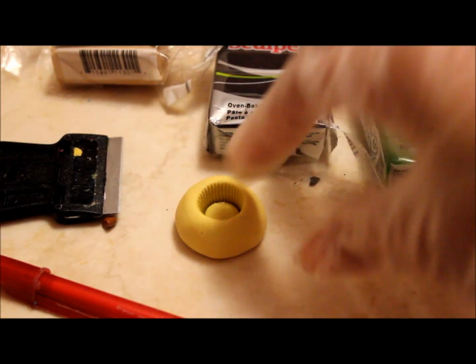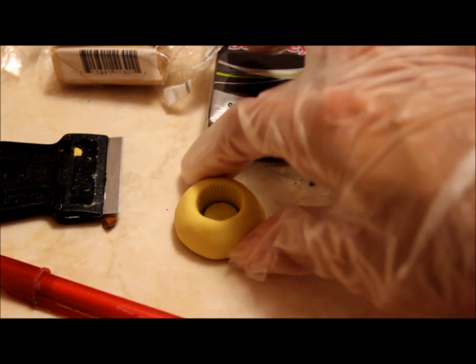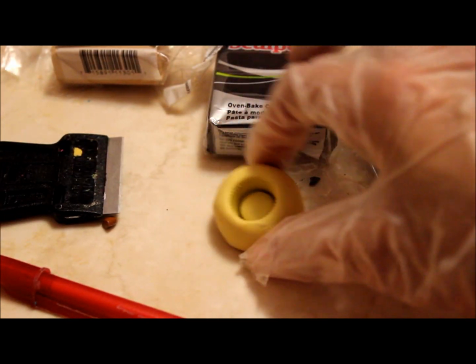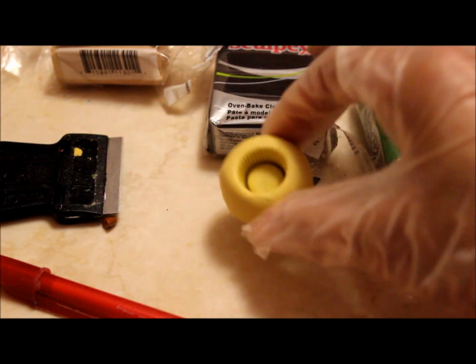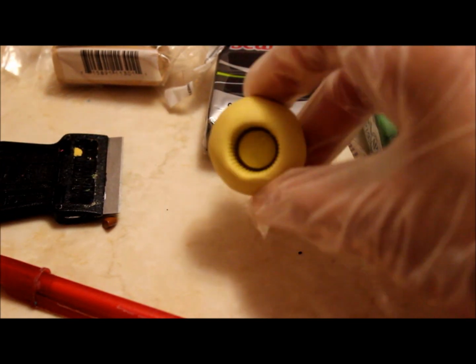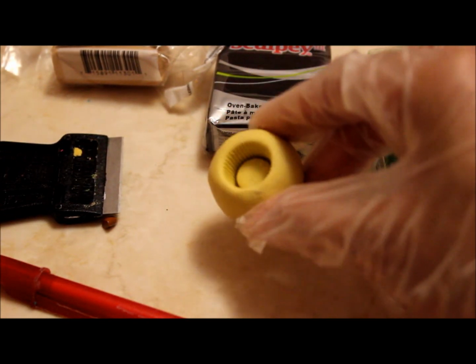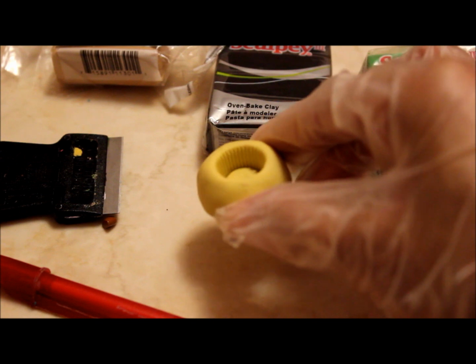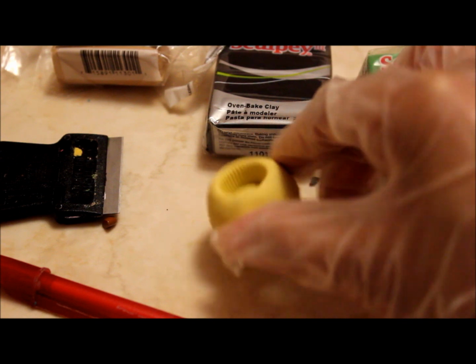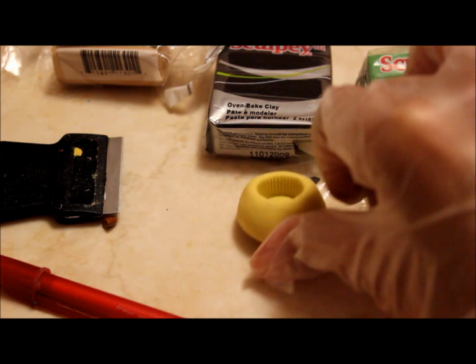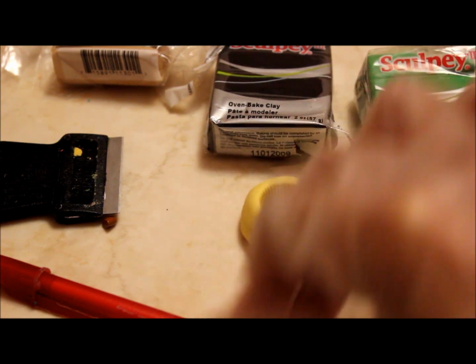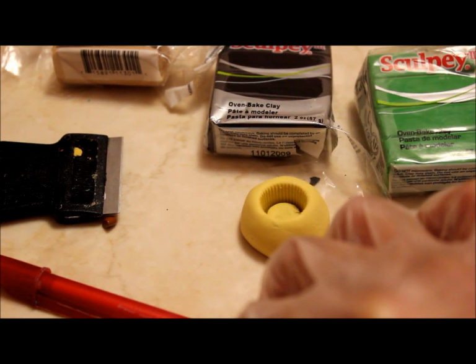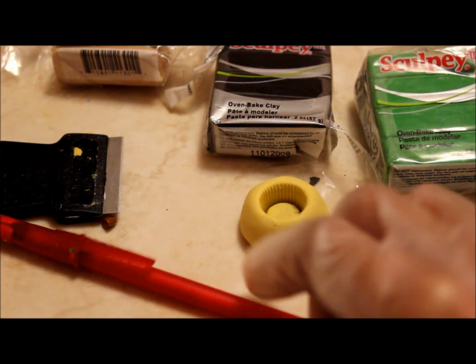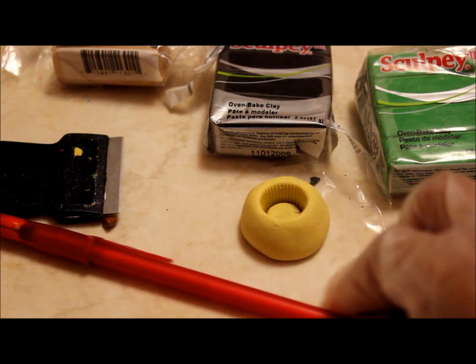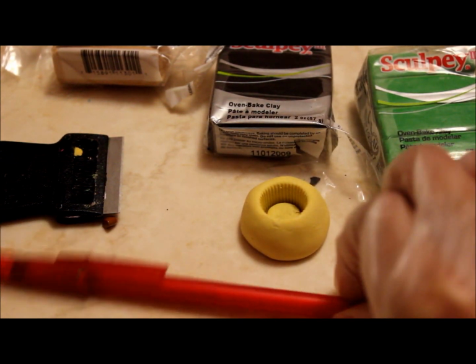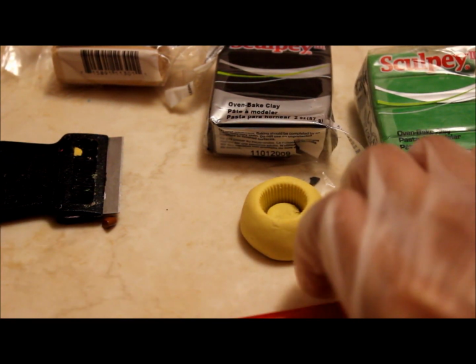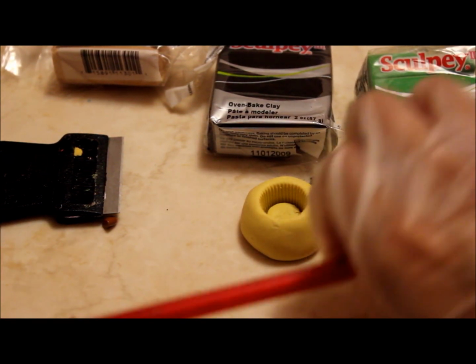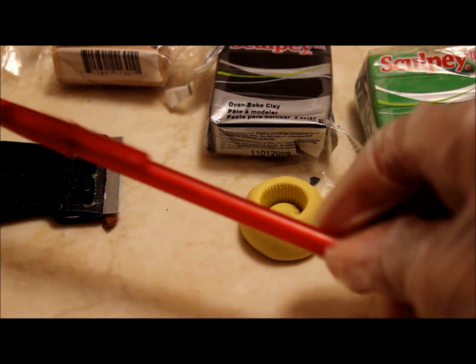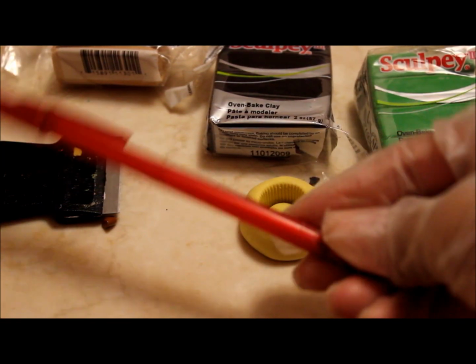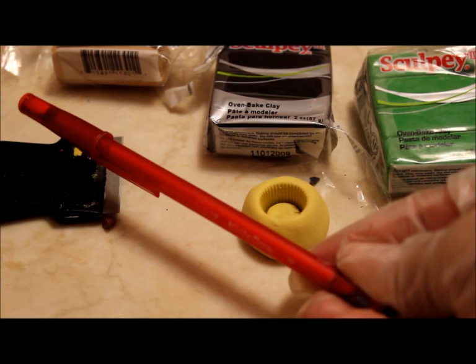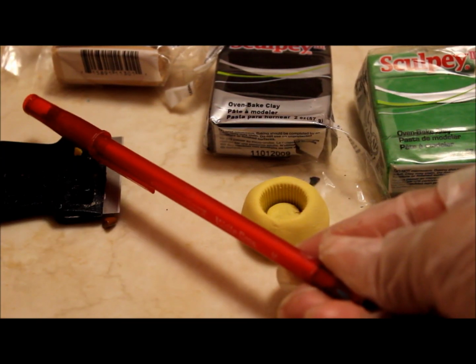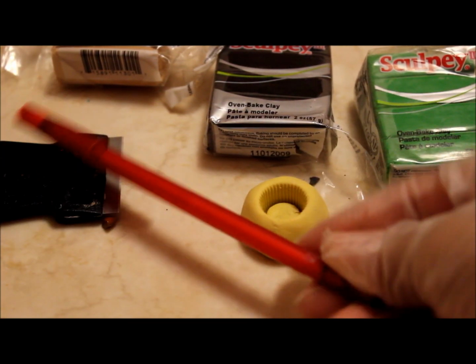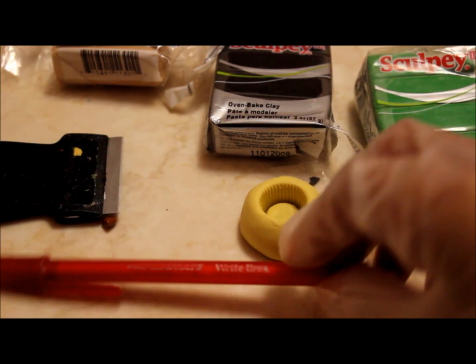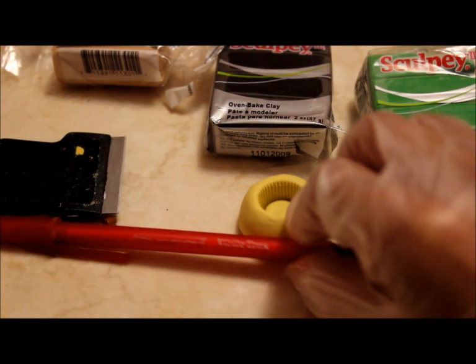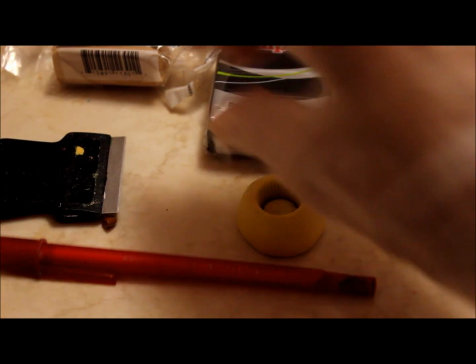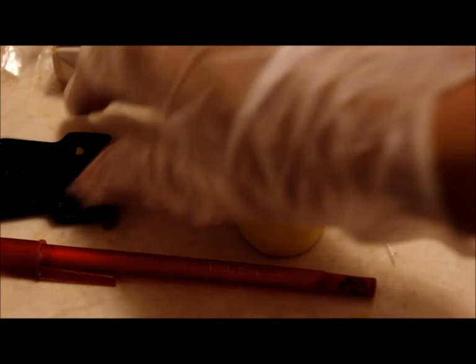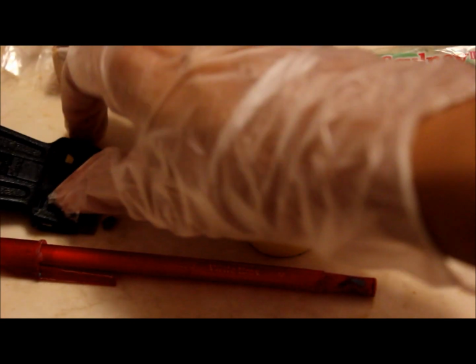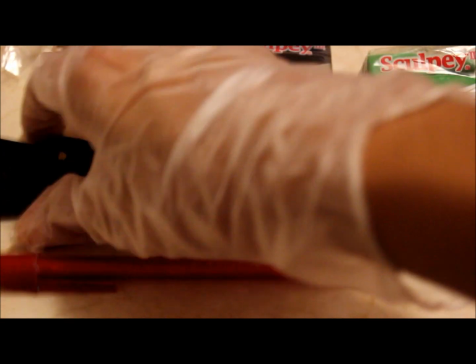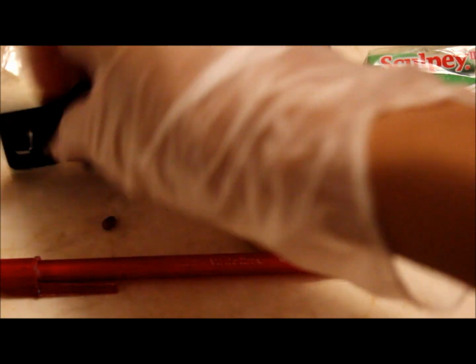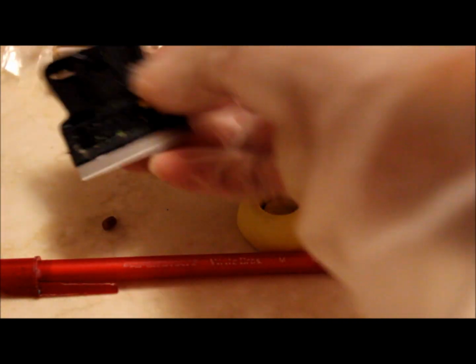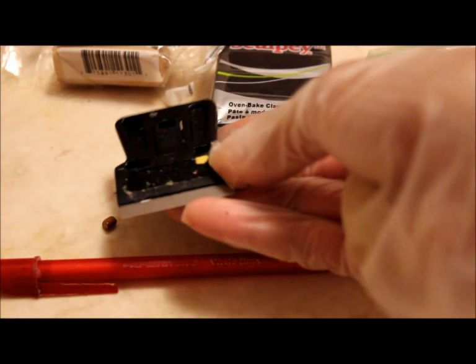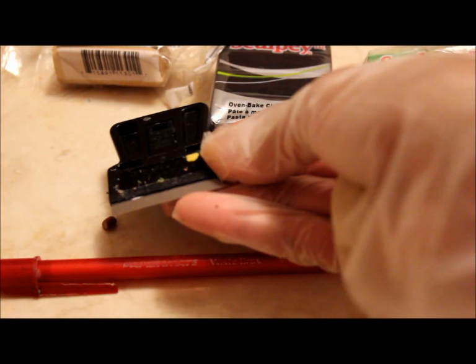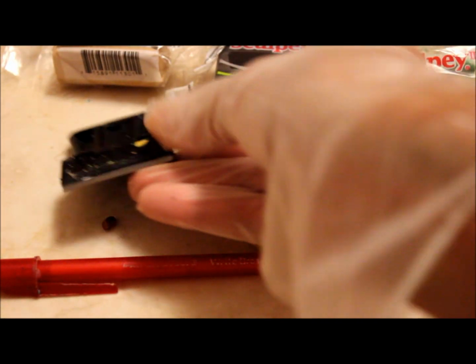You will also need a cupcake mold, something to roll out your clay with, and a blade.